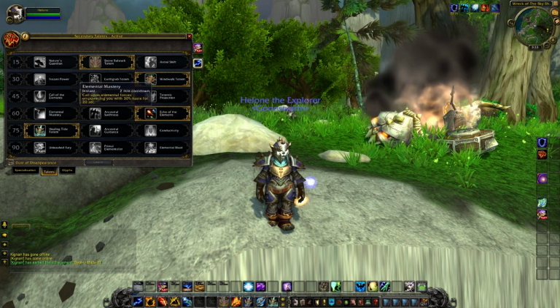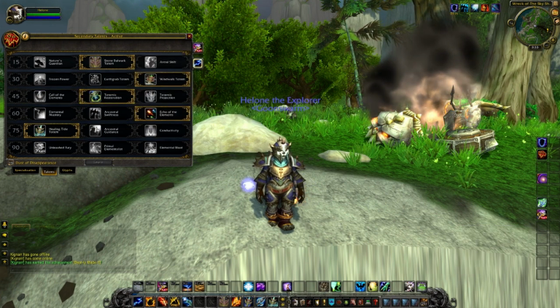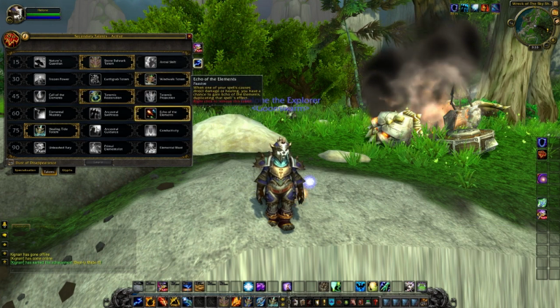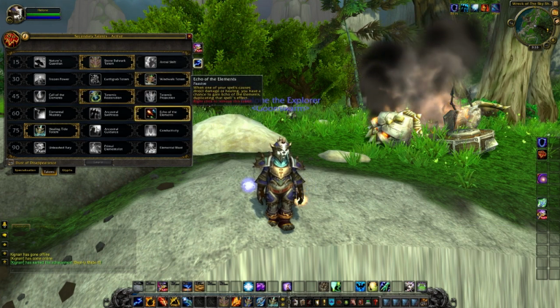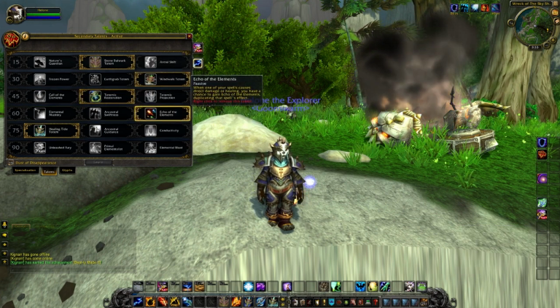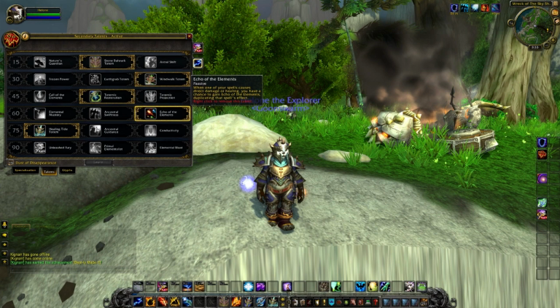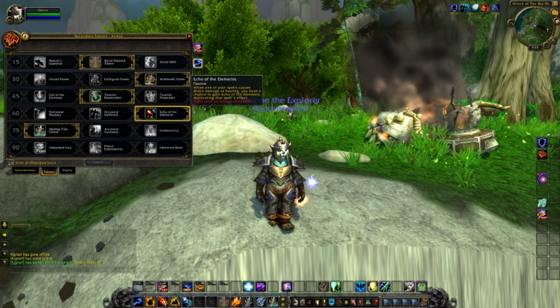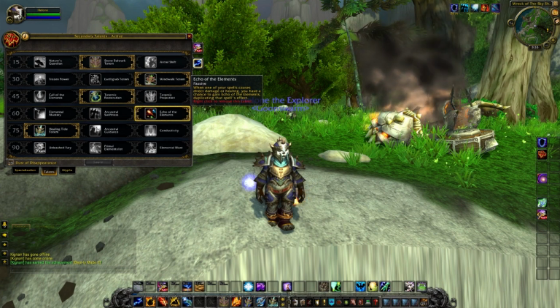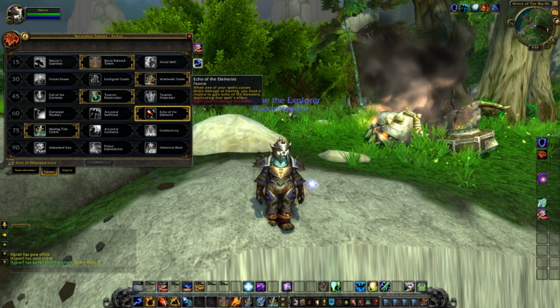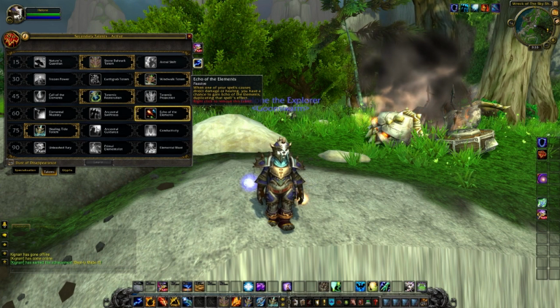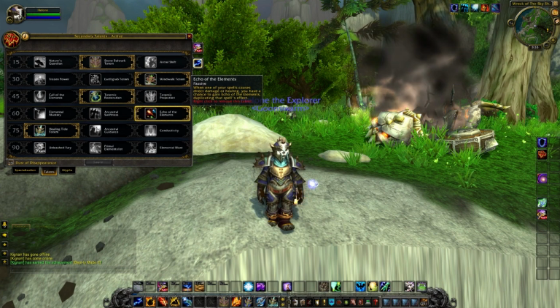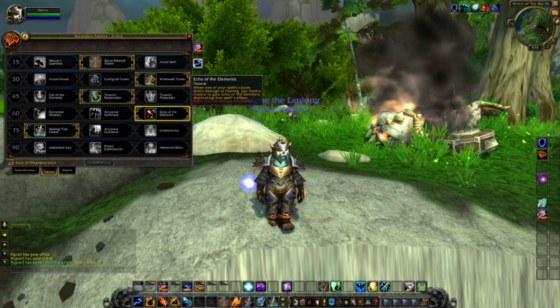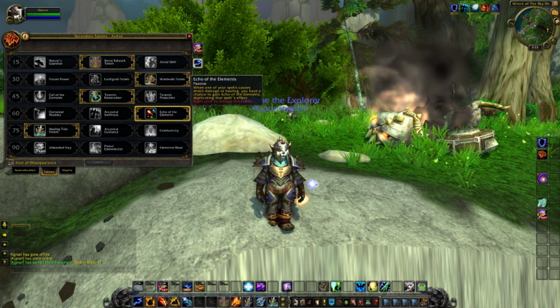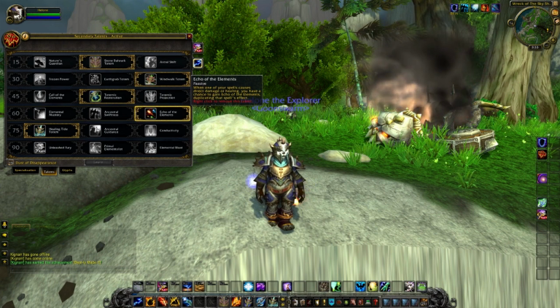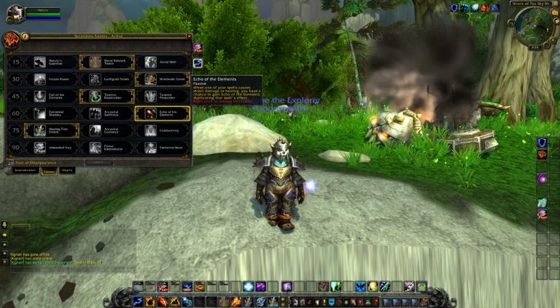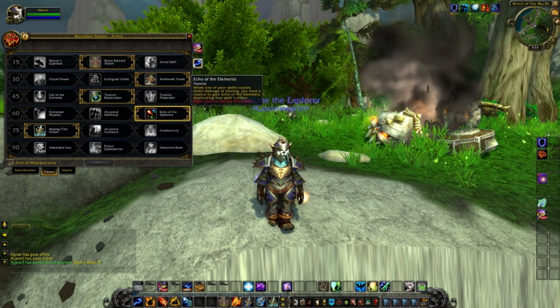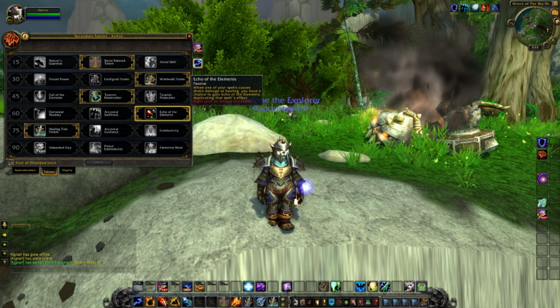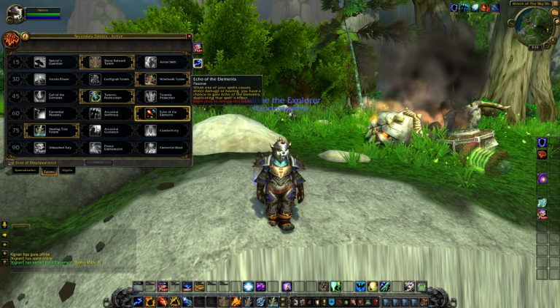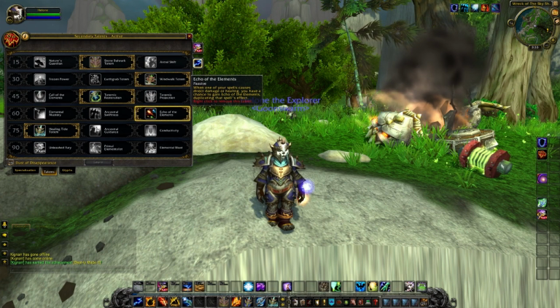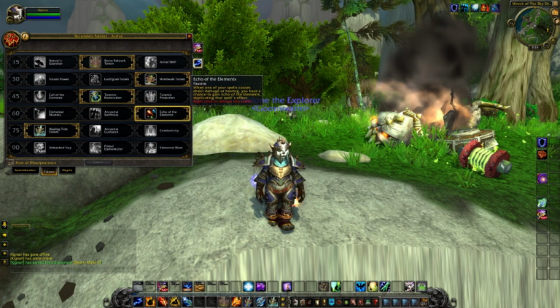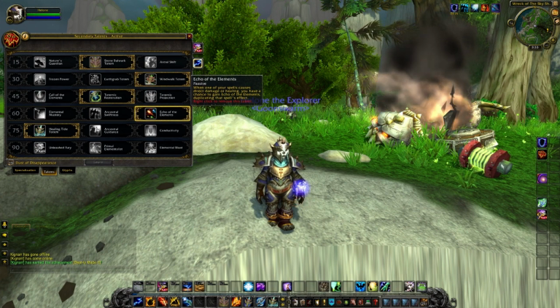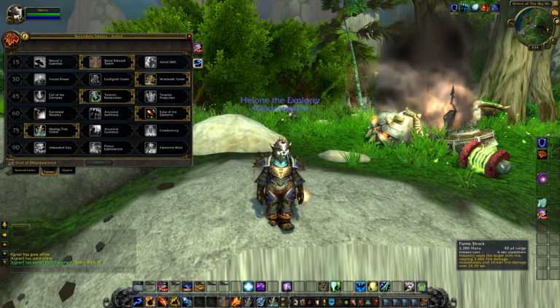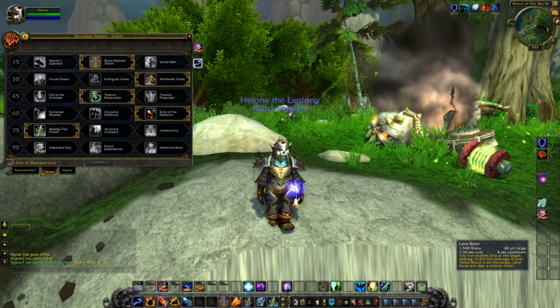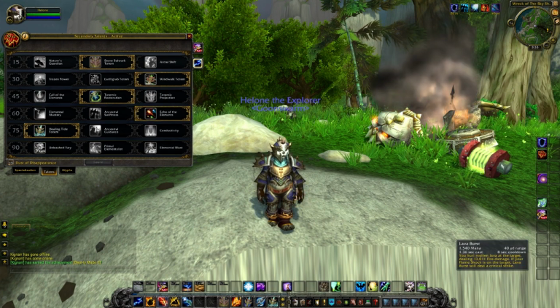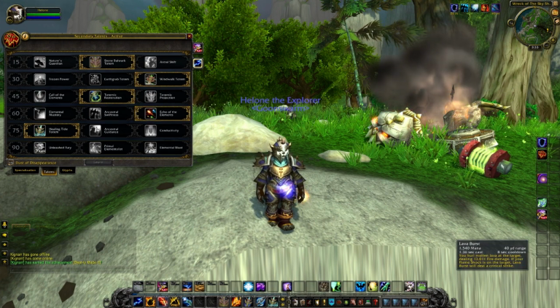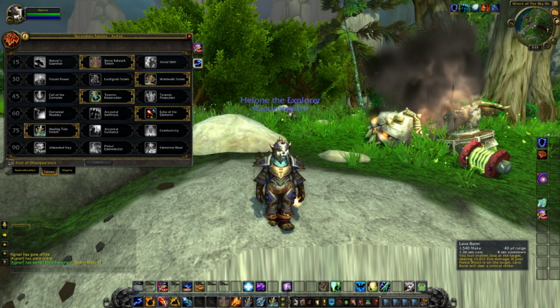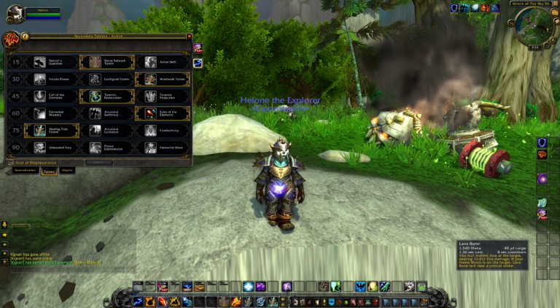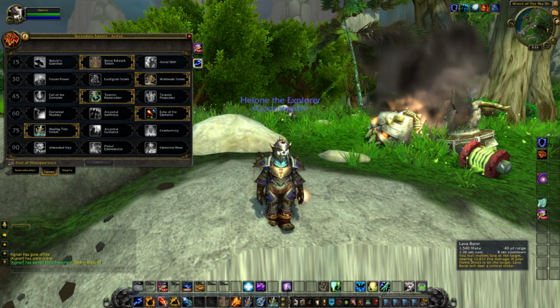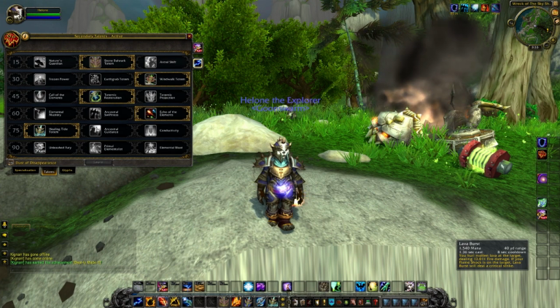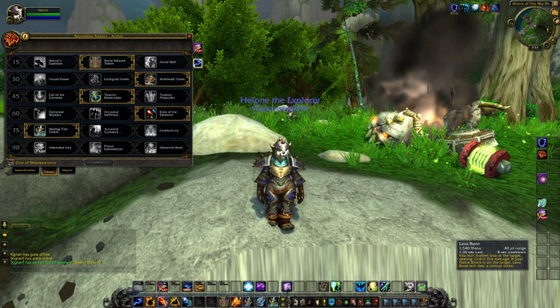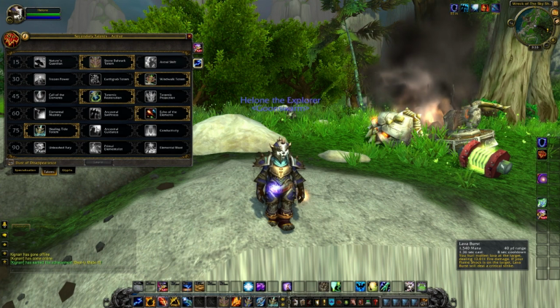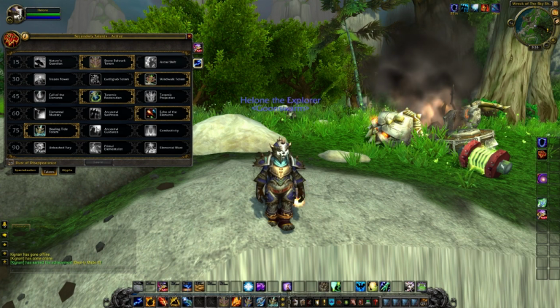At level 60, we pick up Echo of the Elements. When one of your spells causes direct damage or healing, you have a chance to gain Echo of the Elements, duplicating that spell's effect. So for Lava Burst, you have a chance to generate a second Lava Burst.